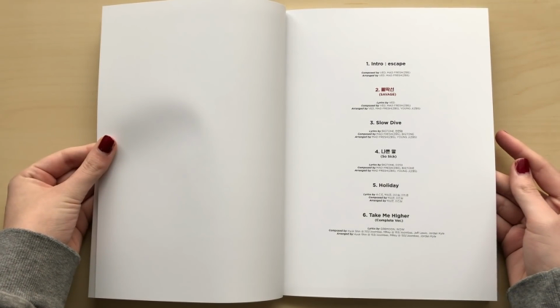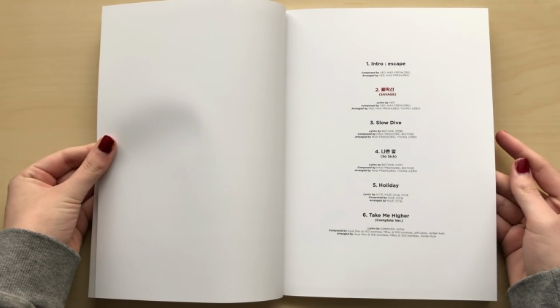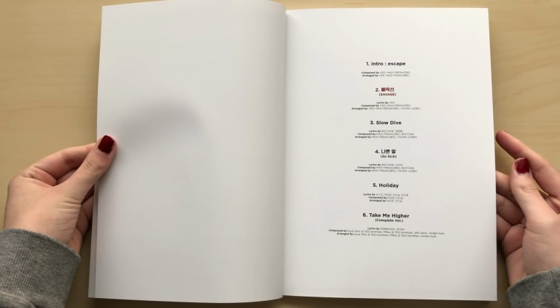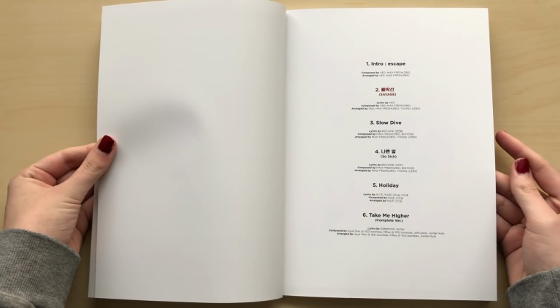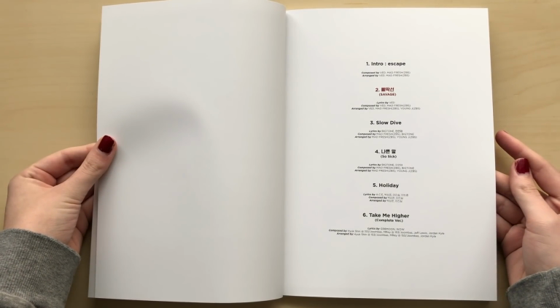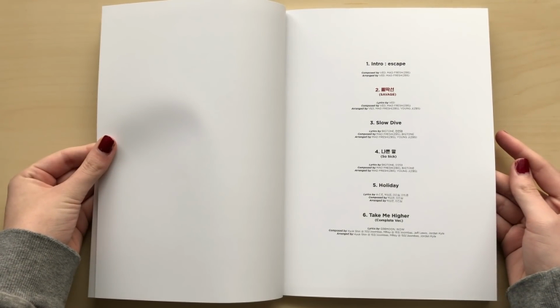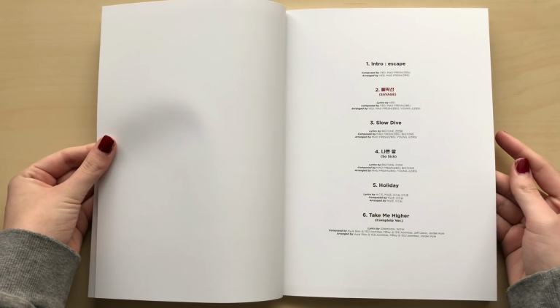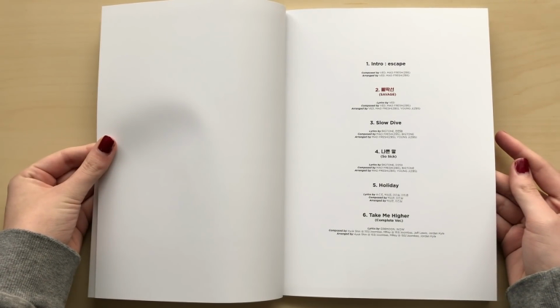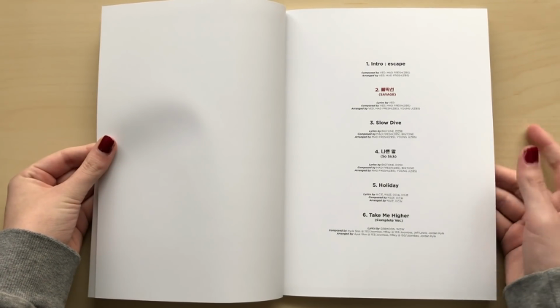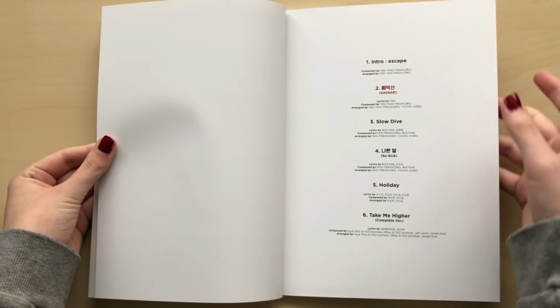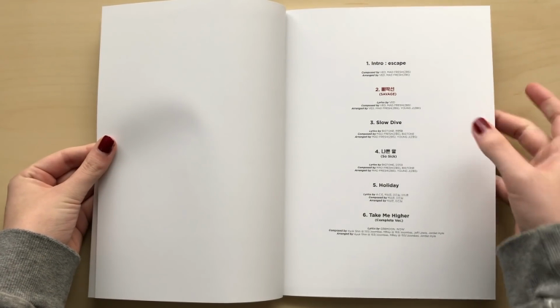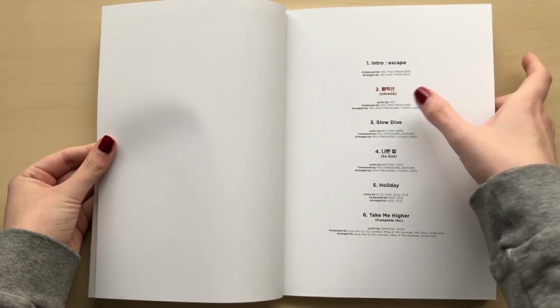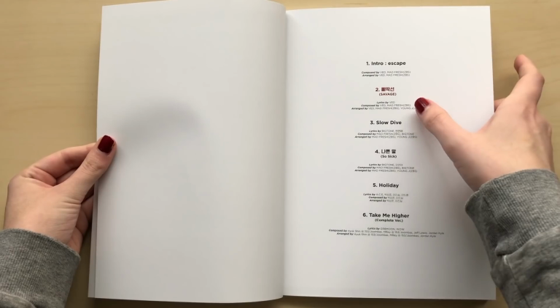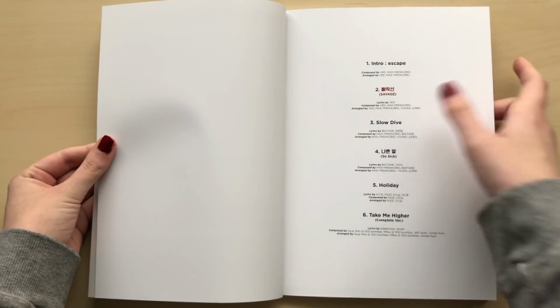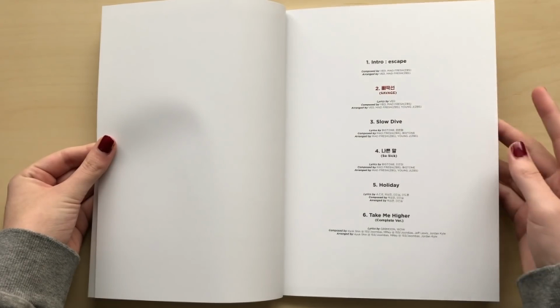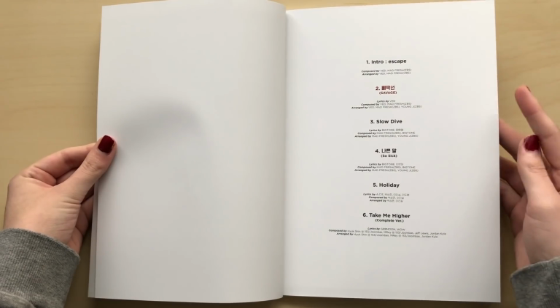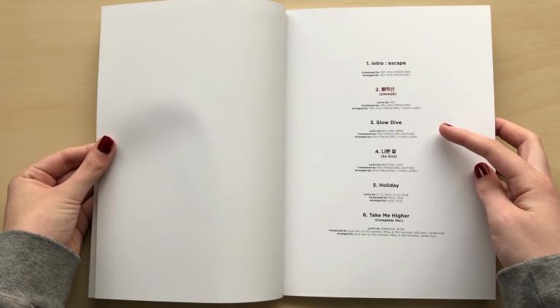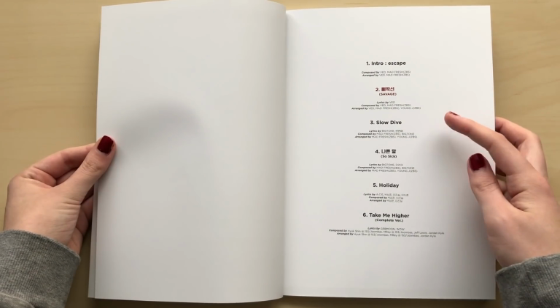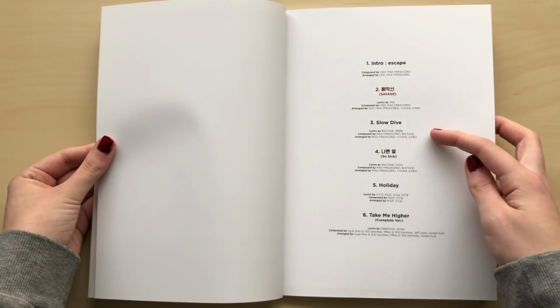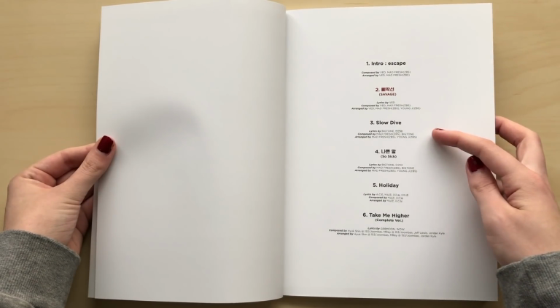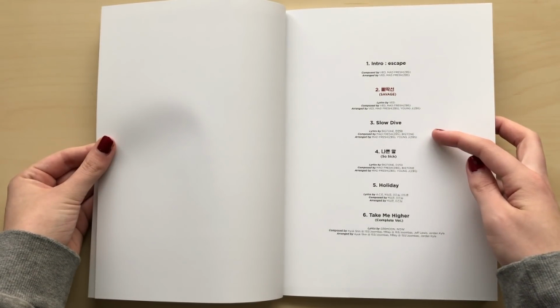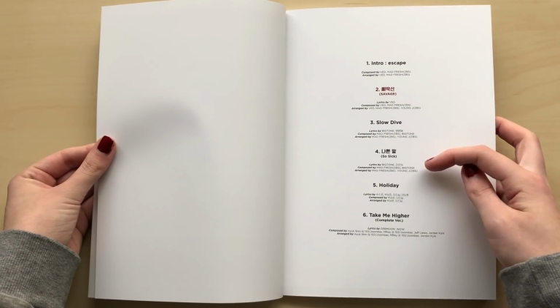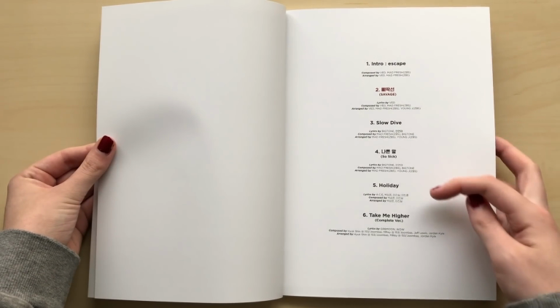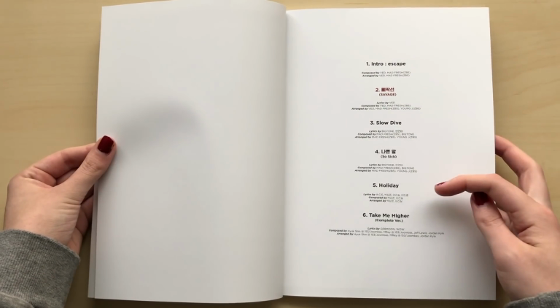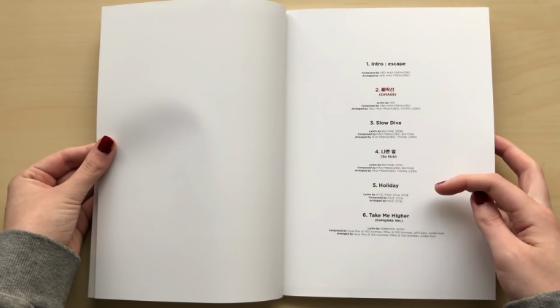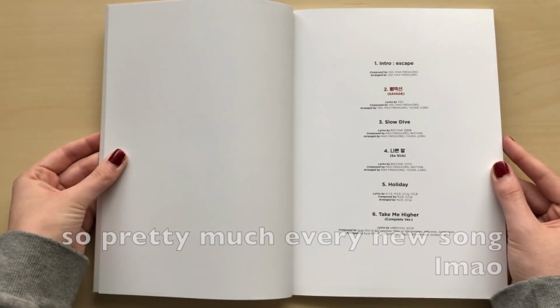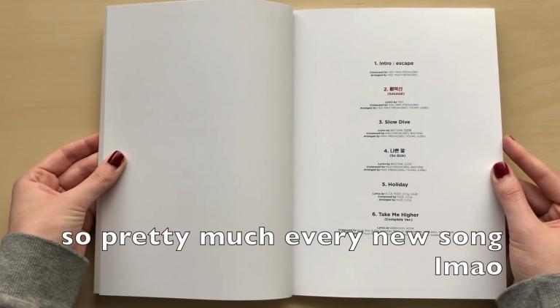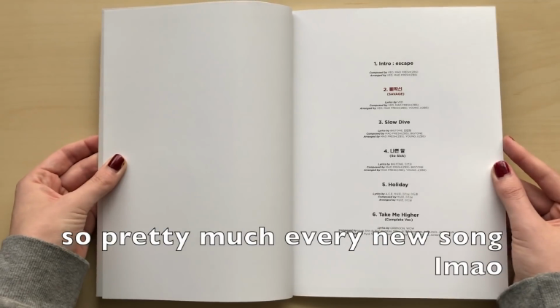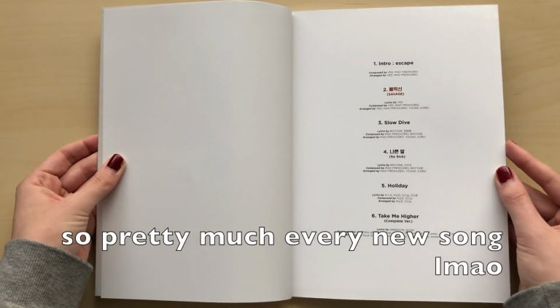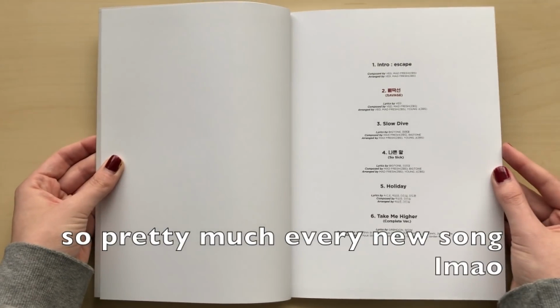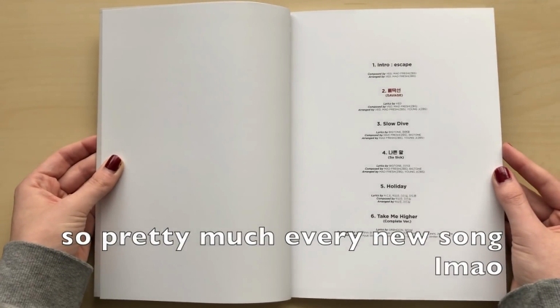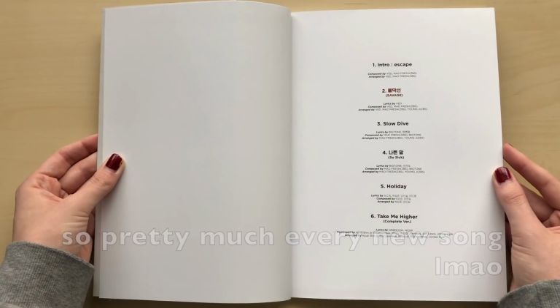I'm not sure what my favorite B-side is. I think my favorite is still the title track. I think I like Slow Drive, So Sick, and Holiday. Anyway, let's get into this photo book.